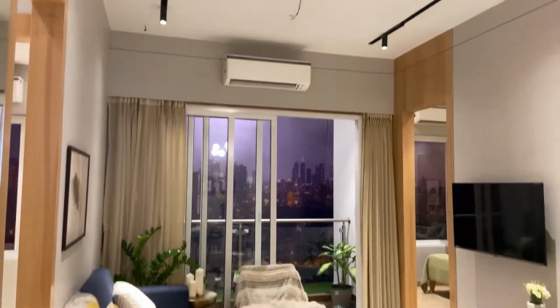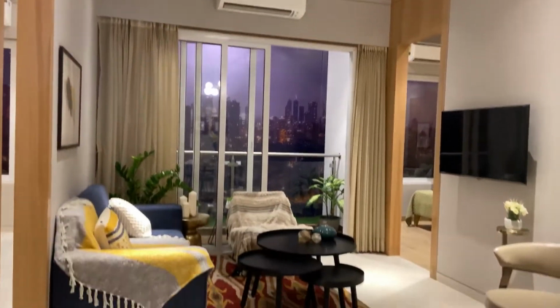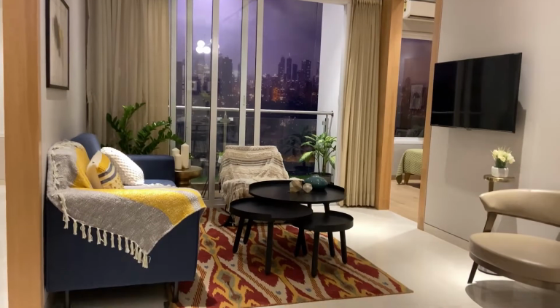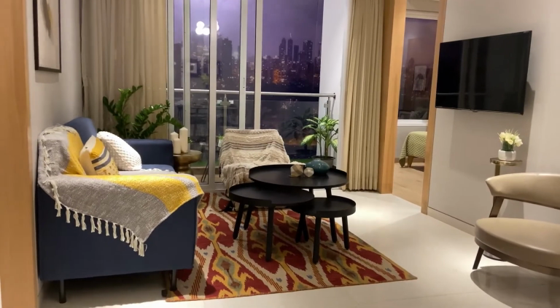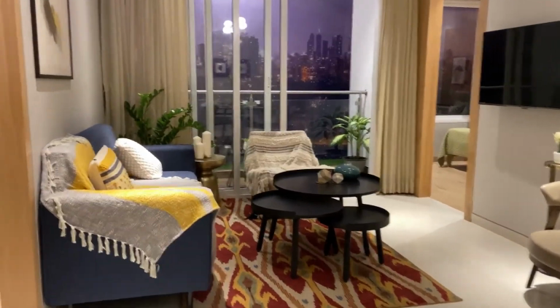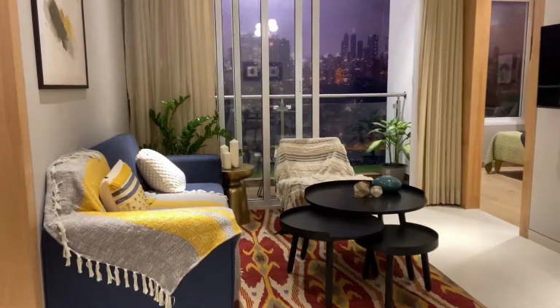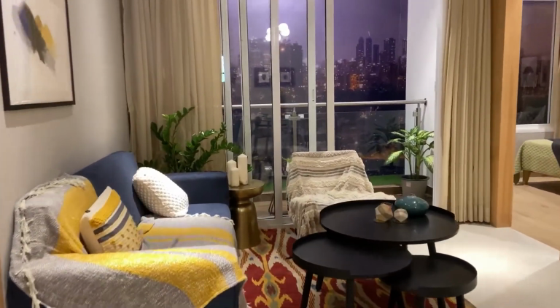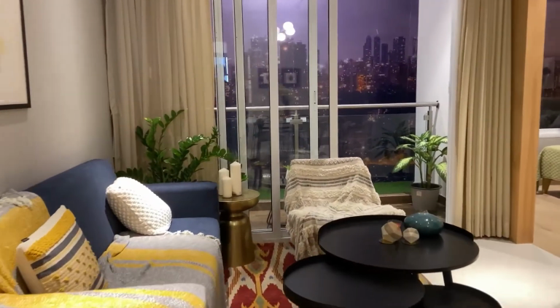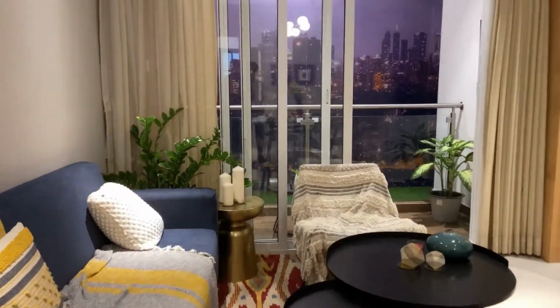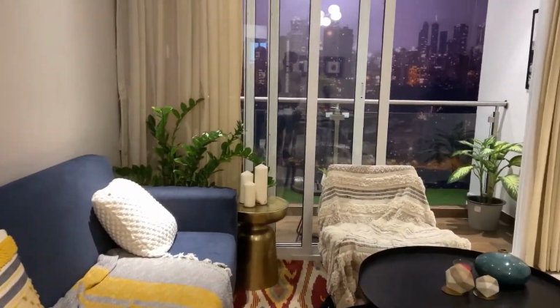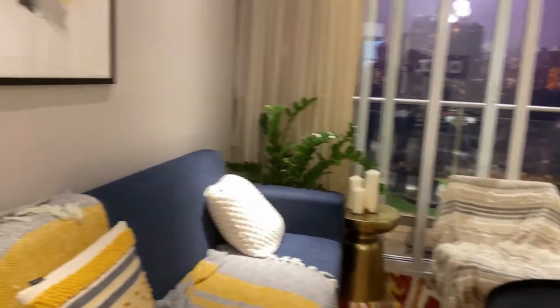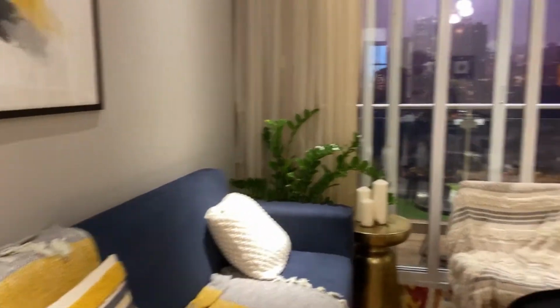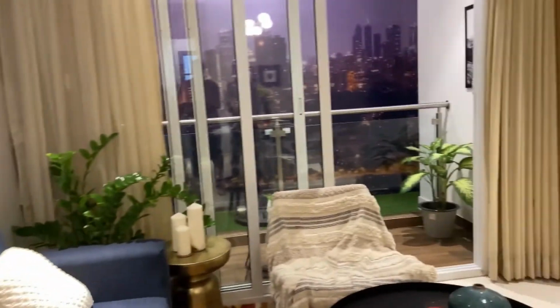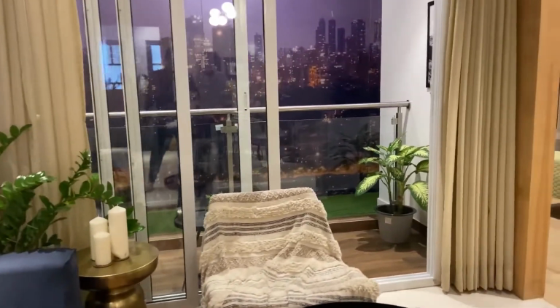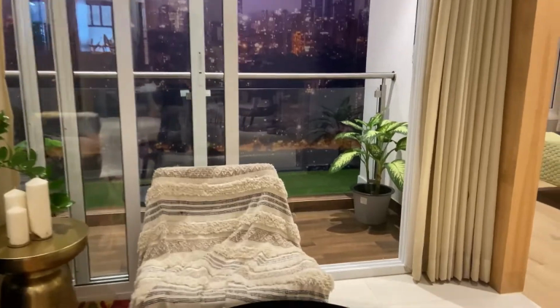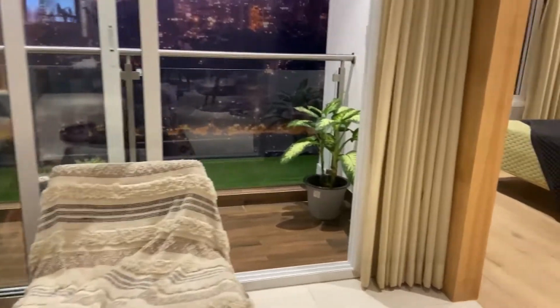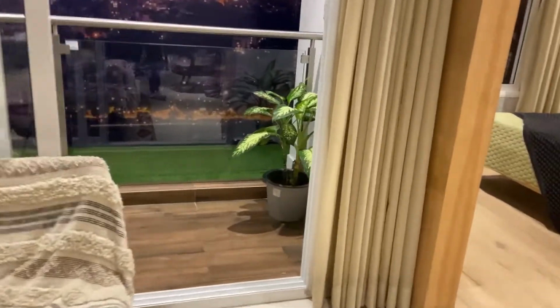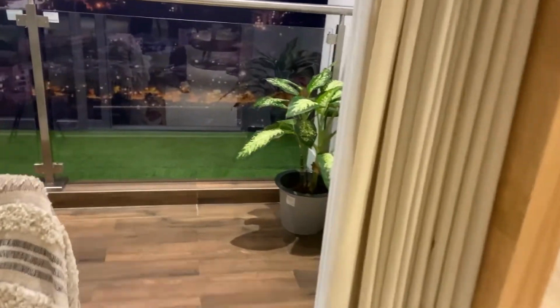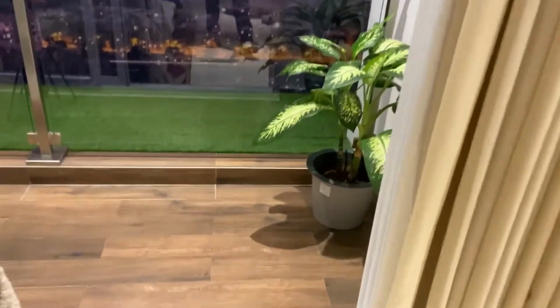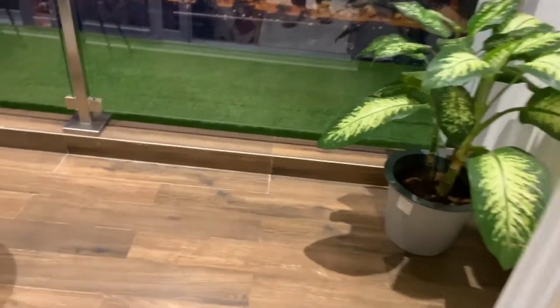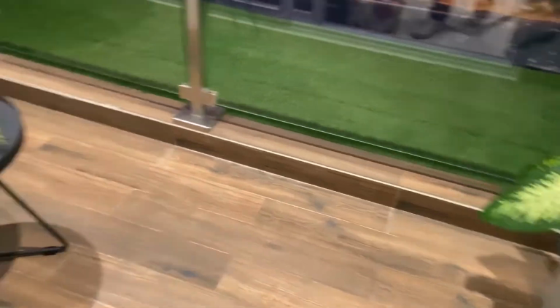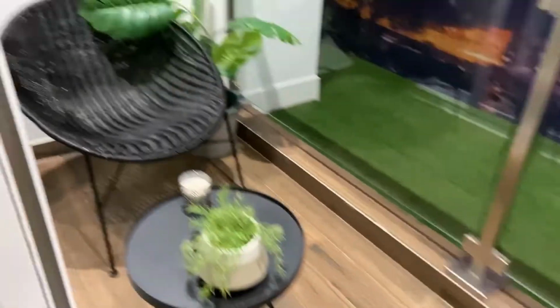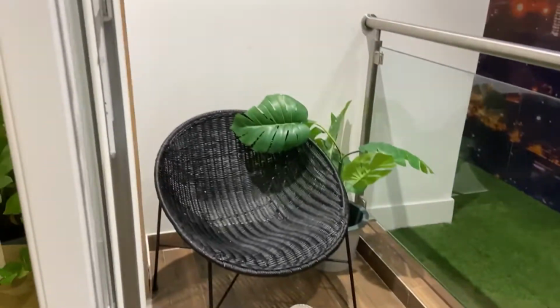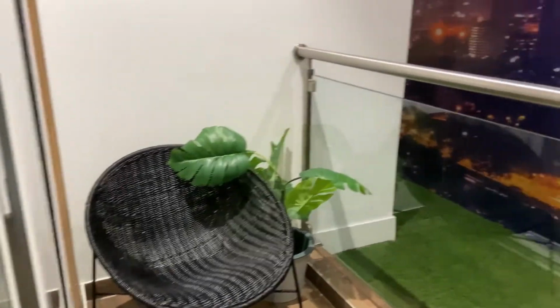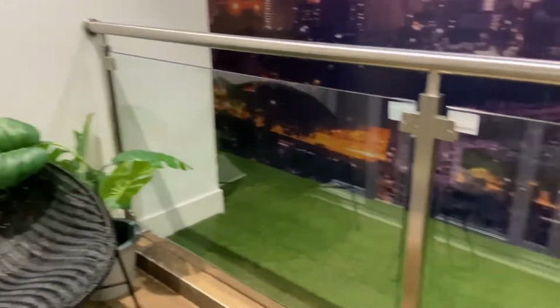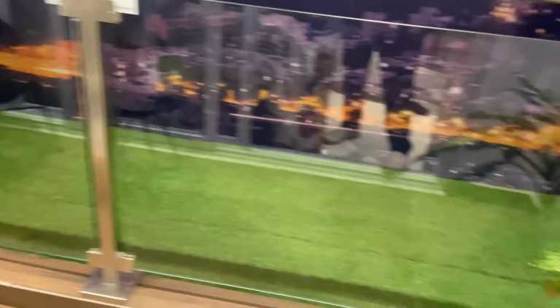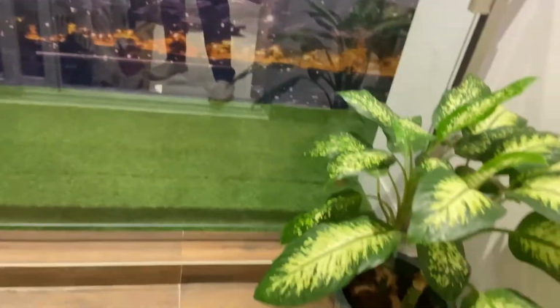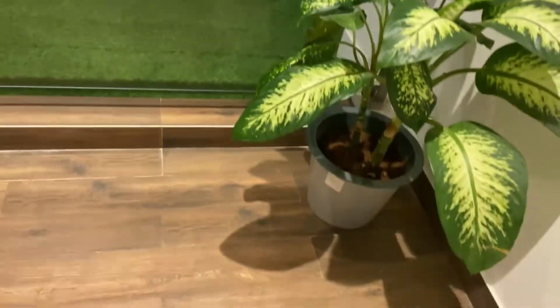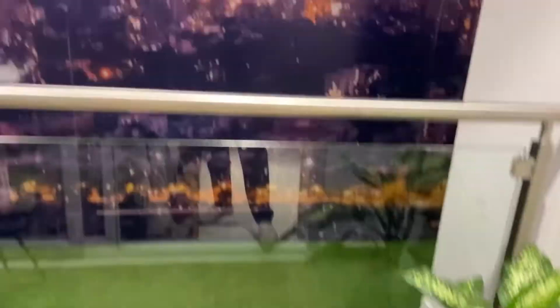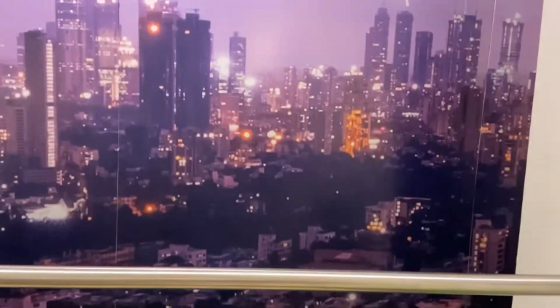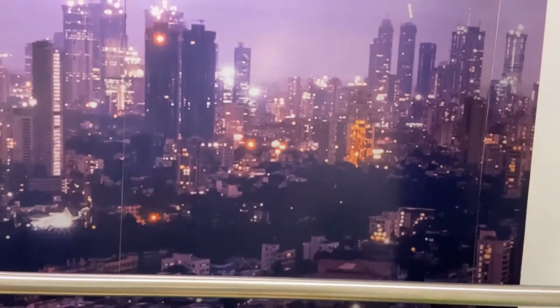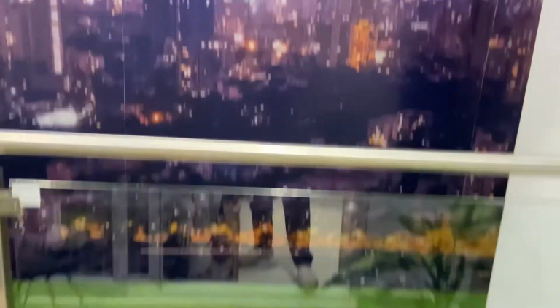If you are looking for a property at Vanala, just come and have a visit. I am not telling you to come and do your booking — just see. See the balcony space. You can sit there and enjoy a view of the city.